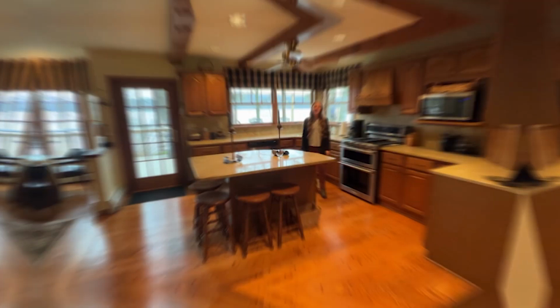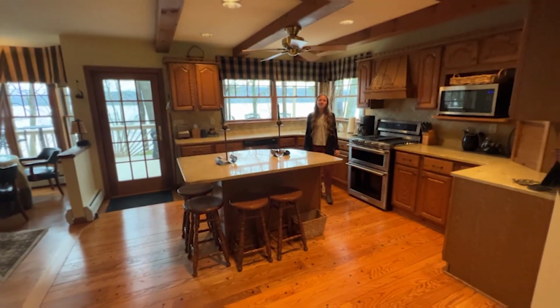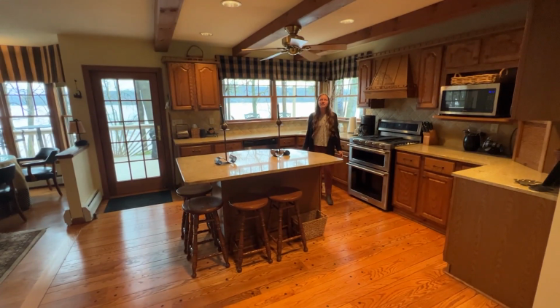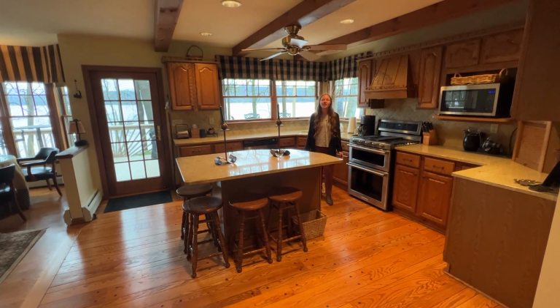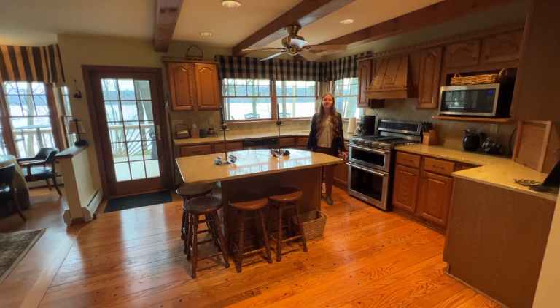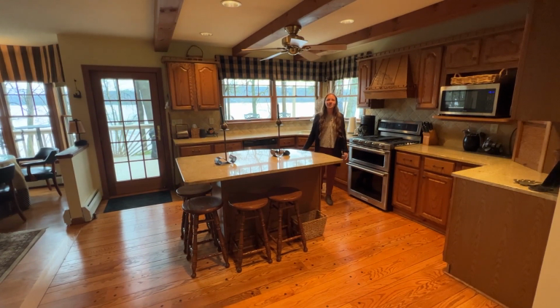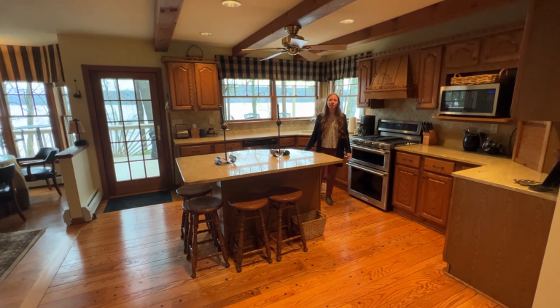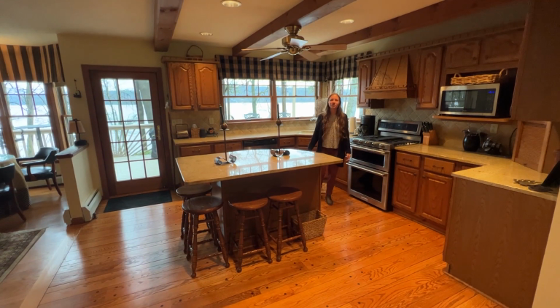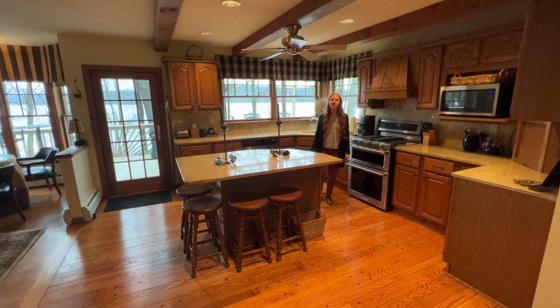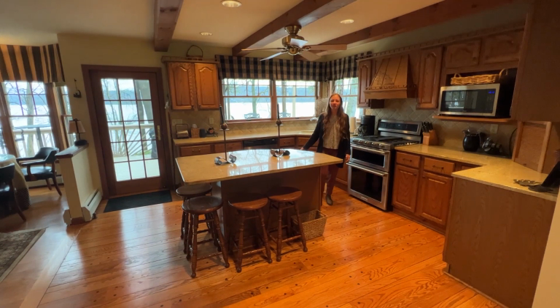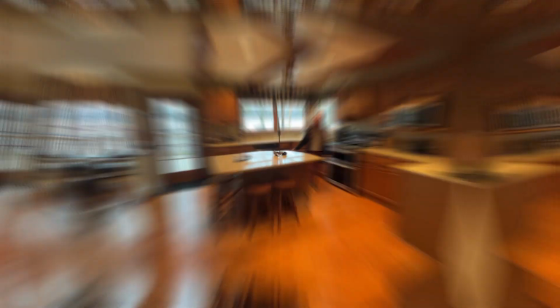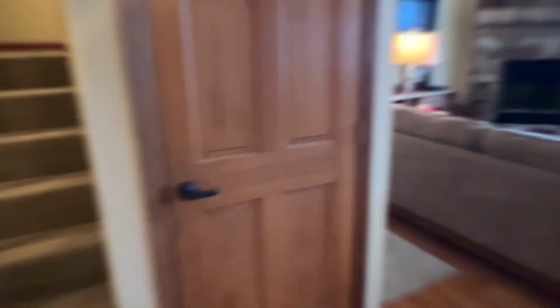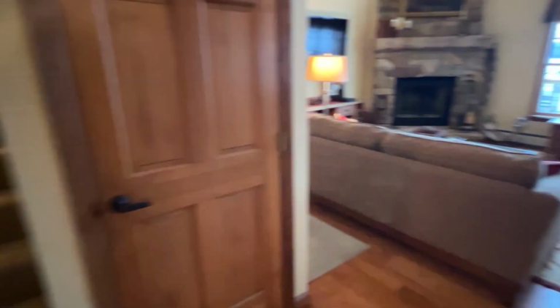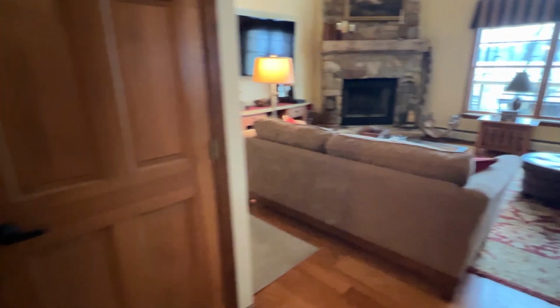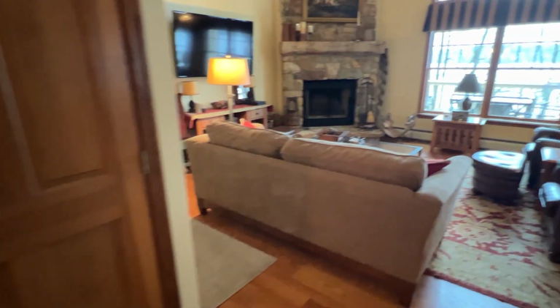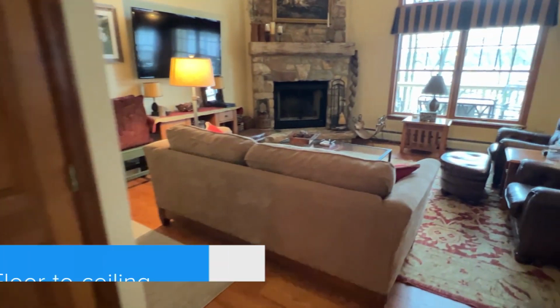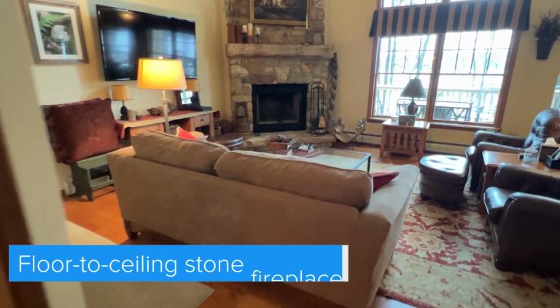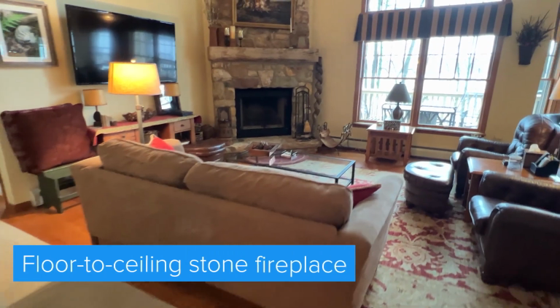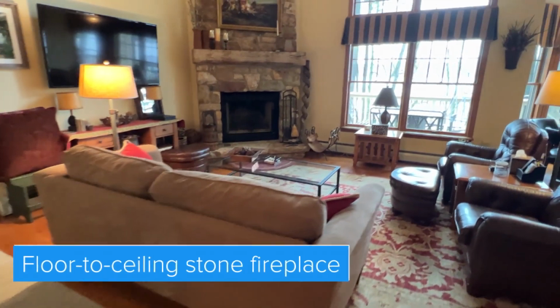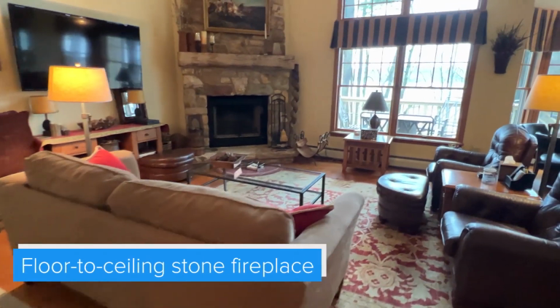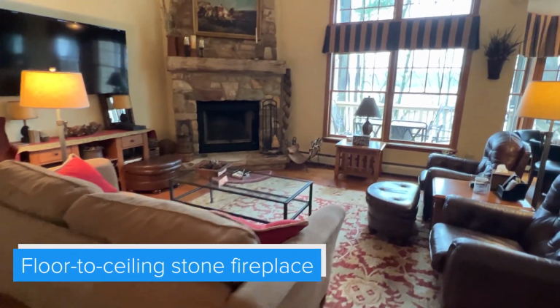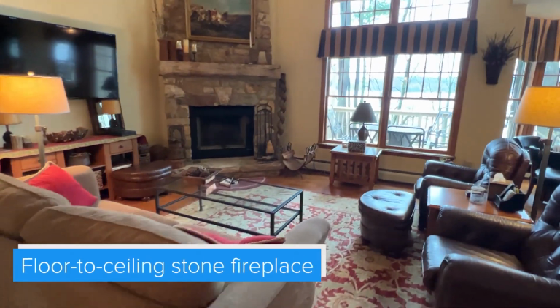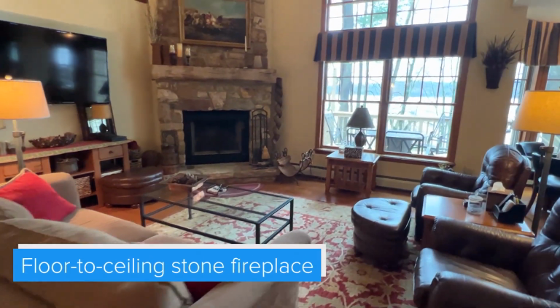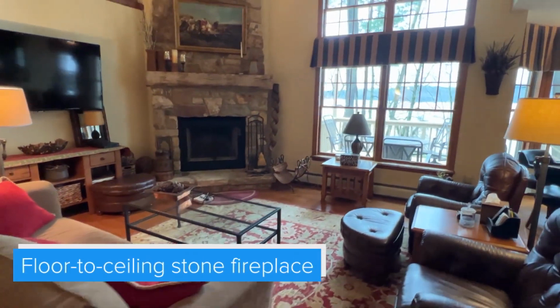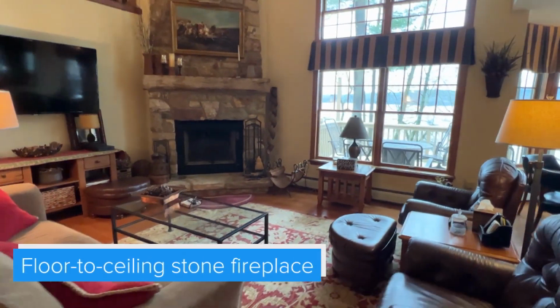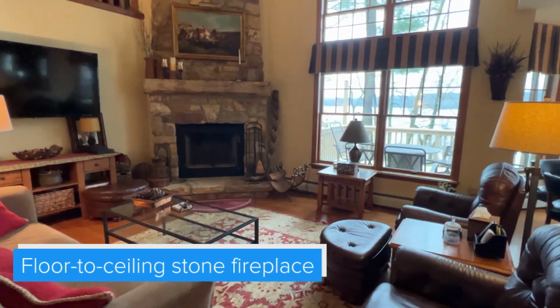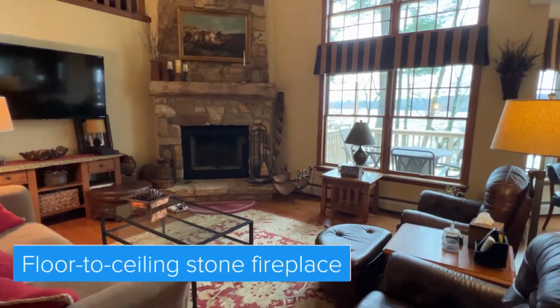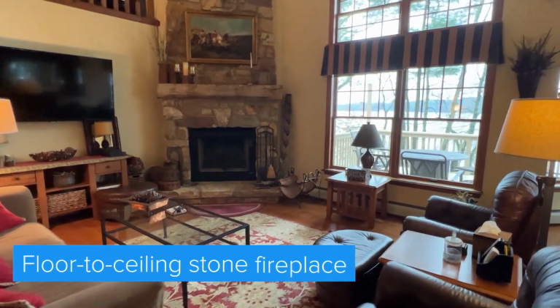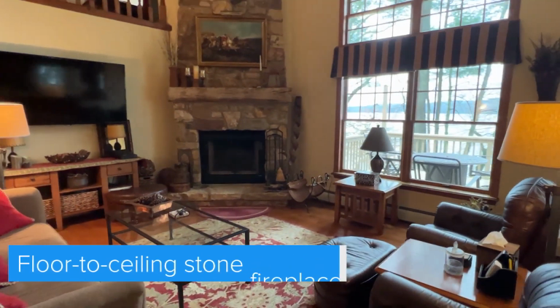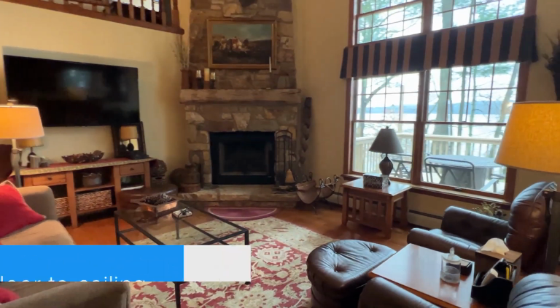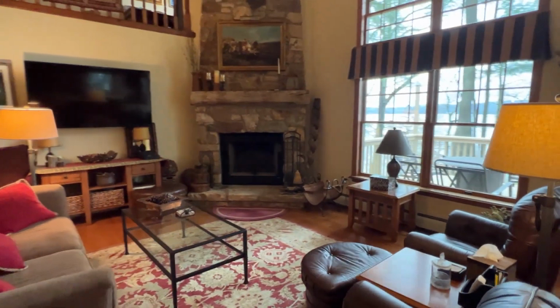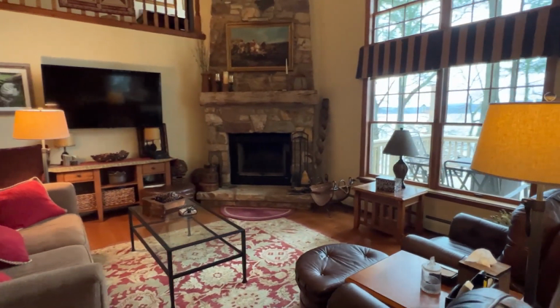The main floor has lots of windows with expansive views of the lake. There's a living room with floor-to-ceiling stone fireplace, a master suite, and a sunroom.